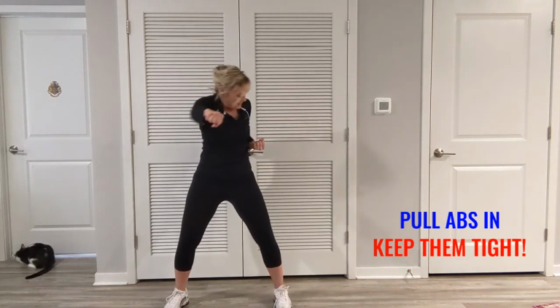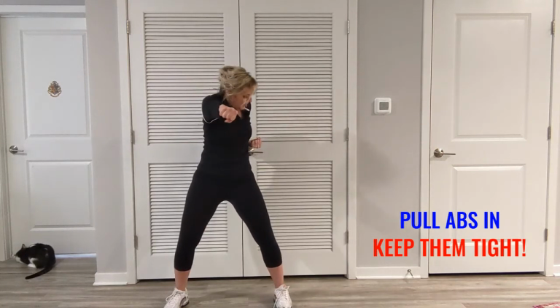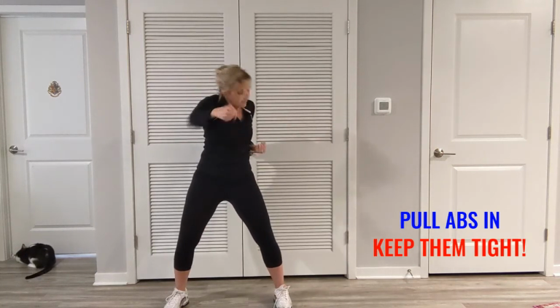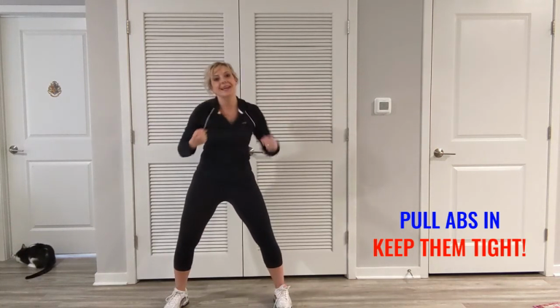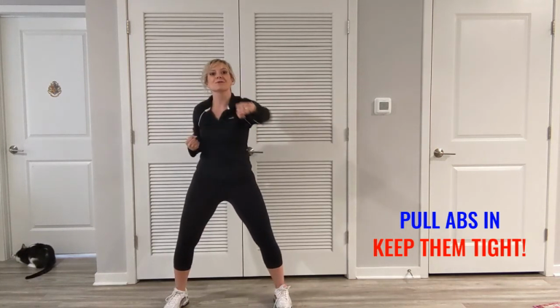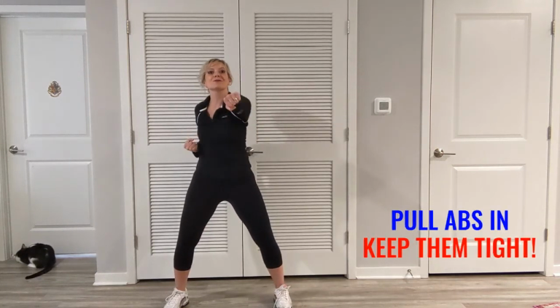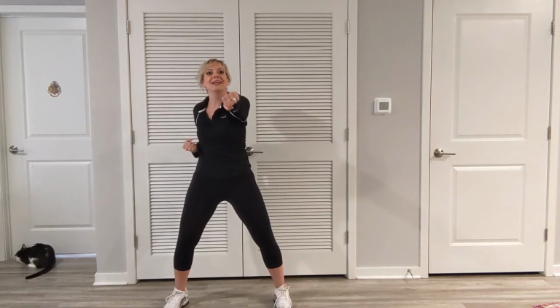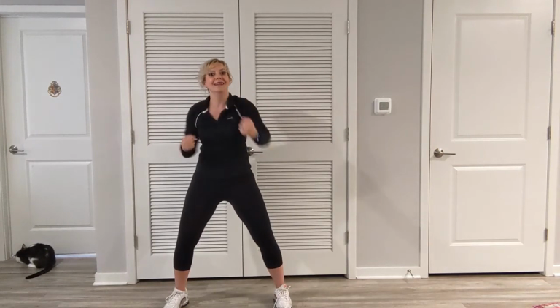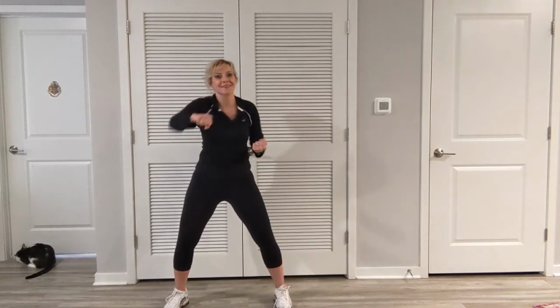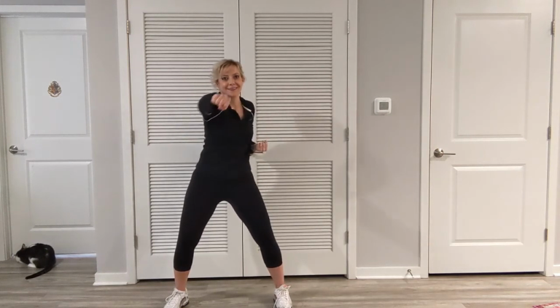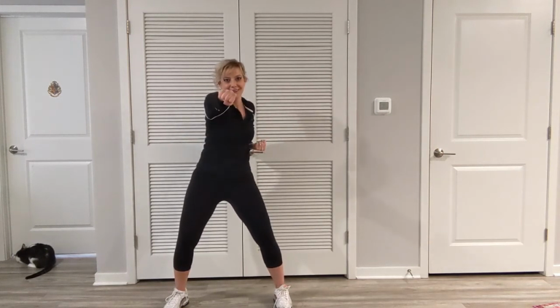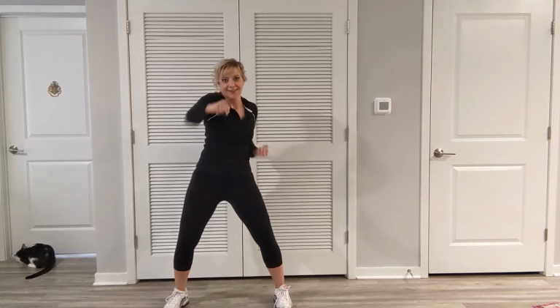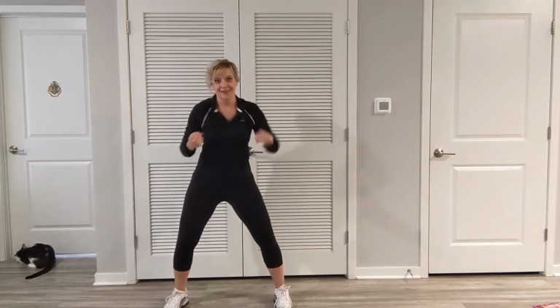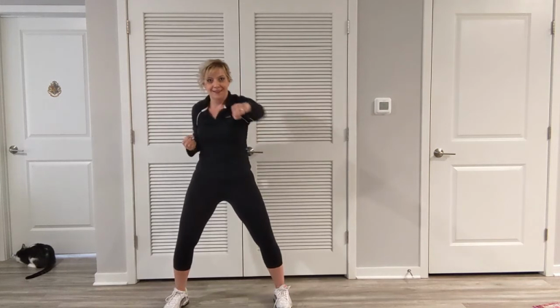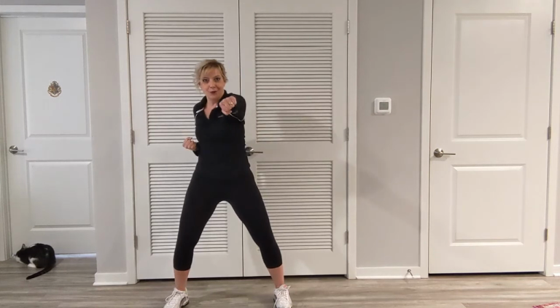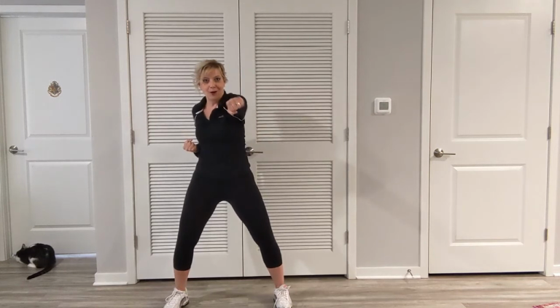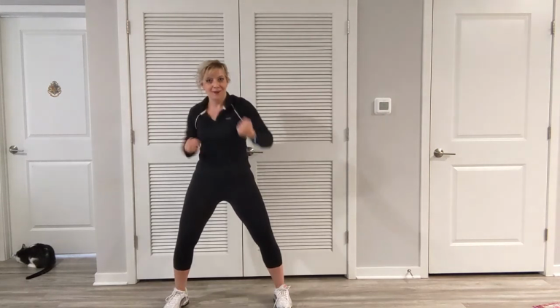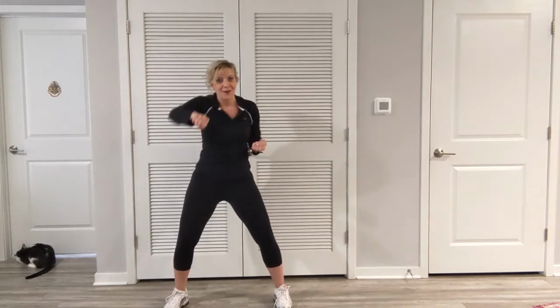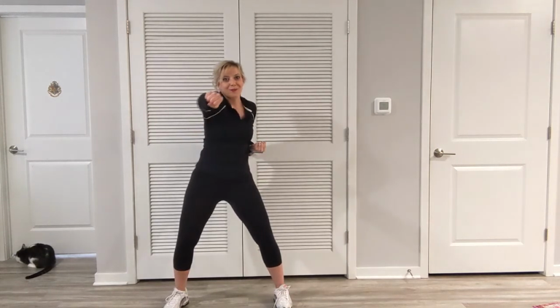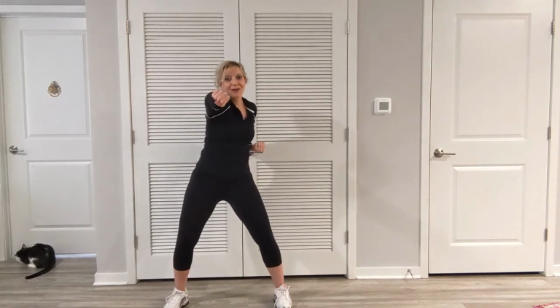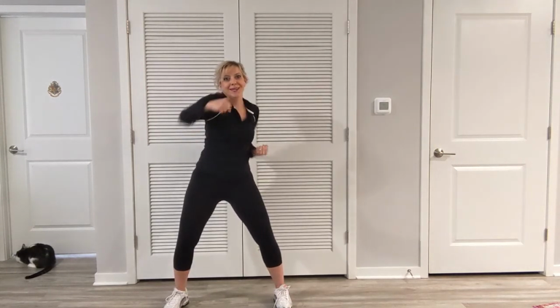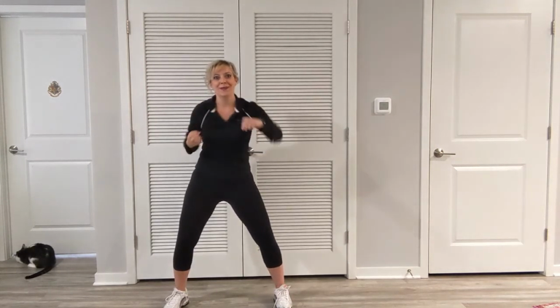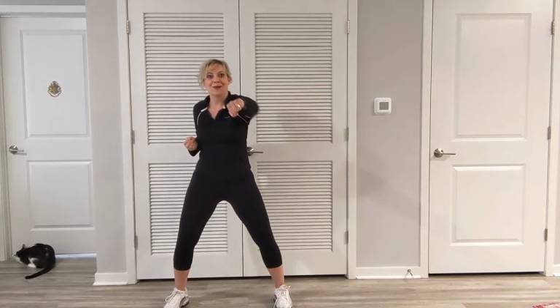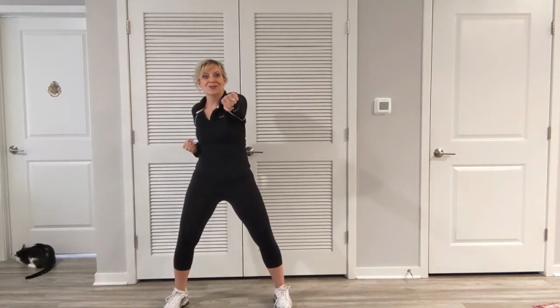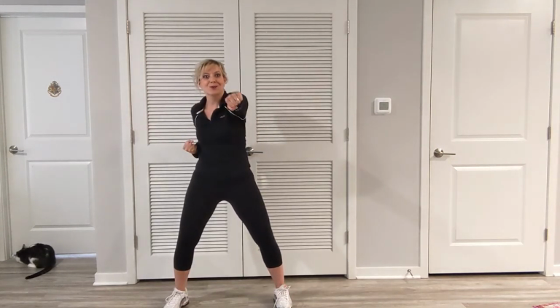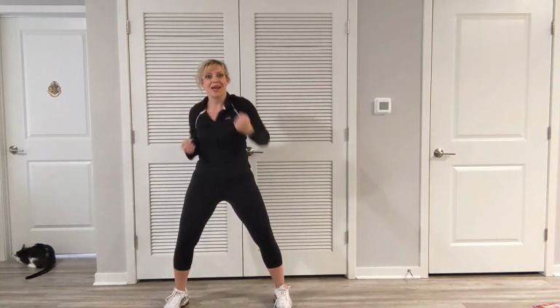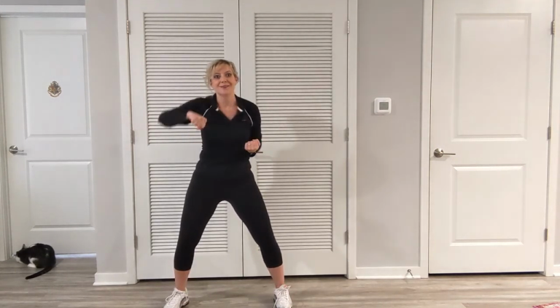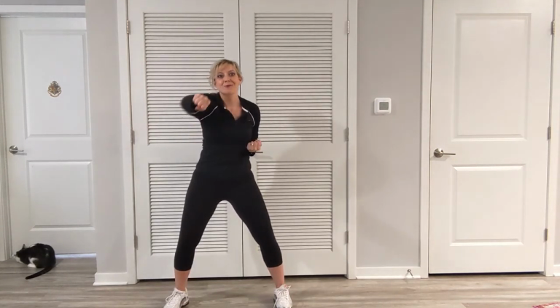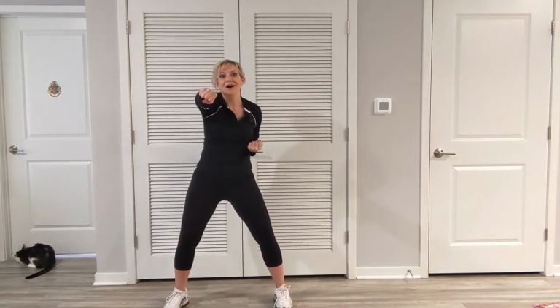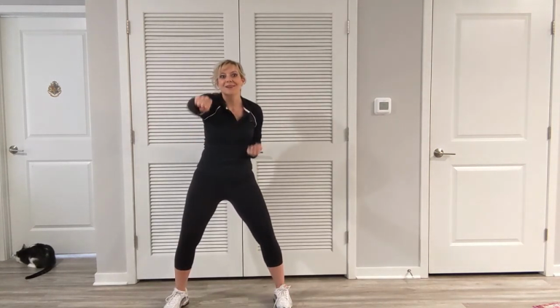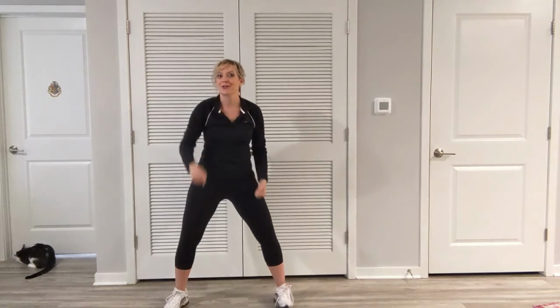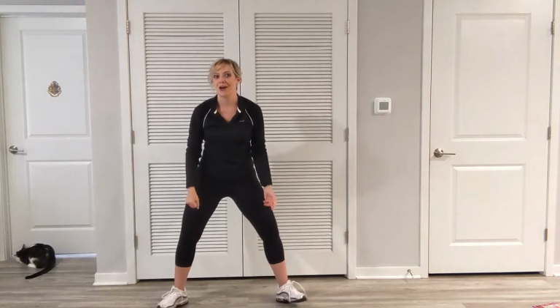Keeping the legs from swaying. Four, three, two, and one. Good job.